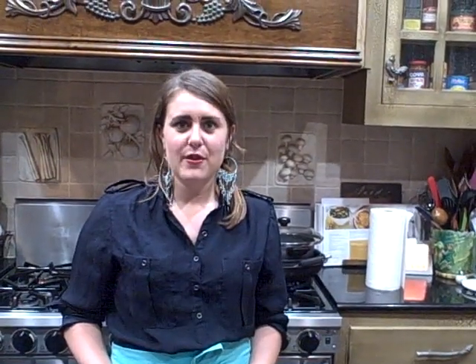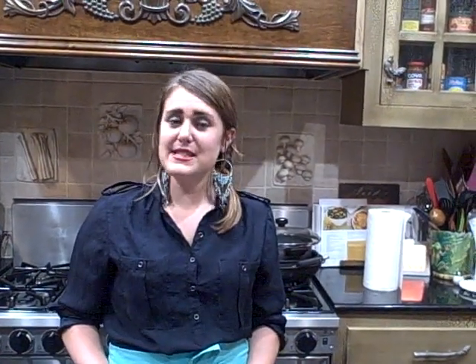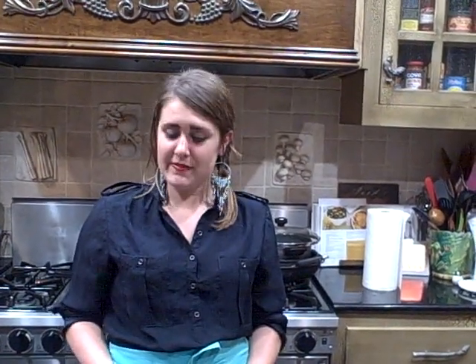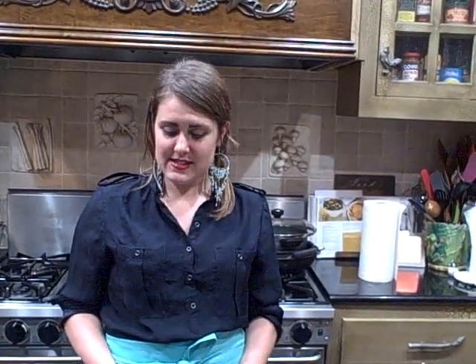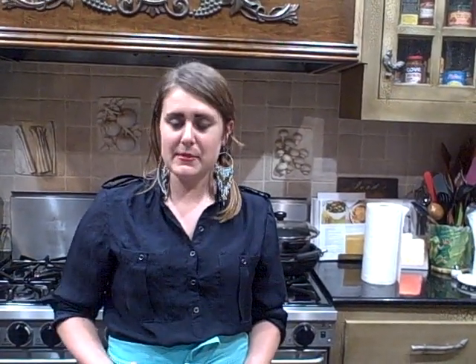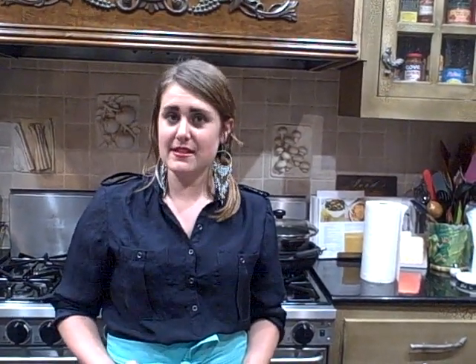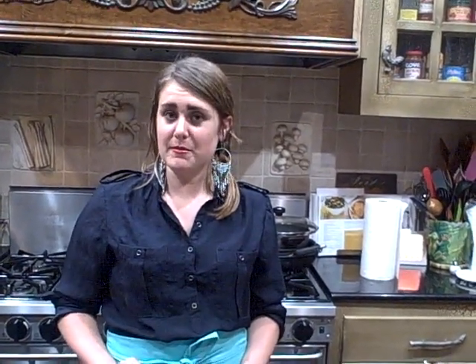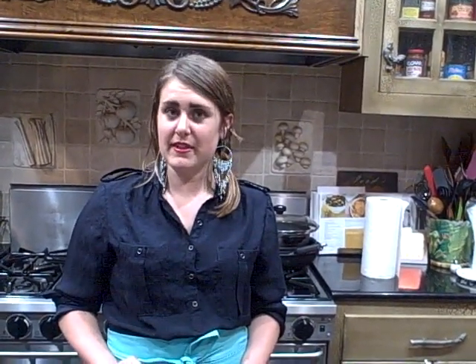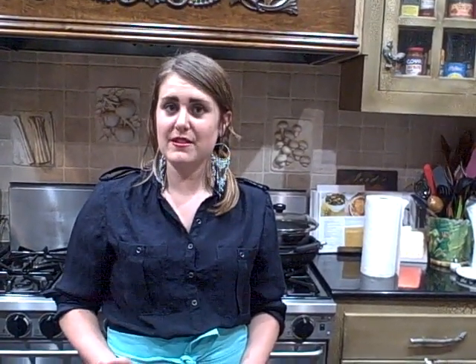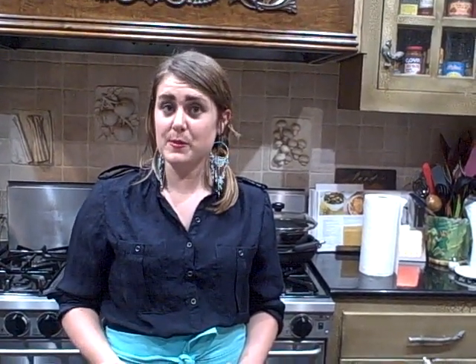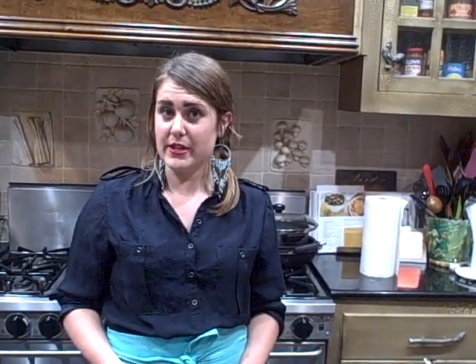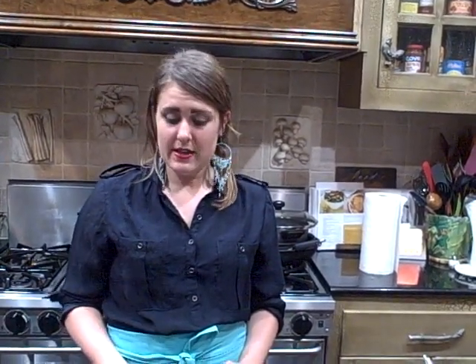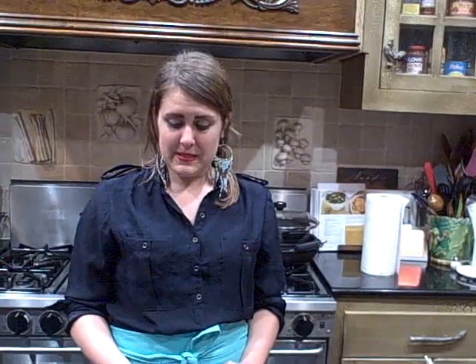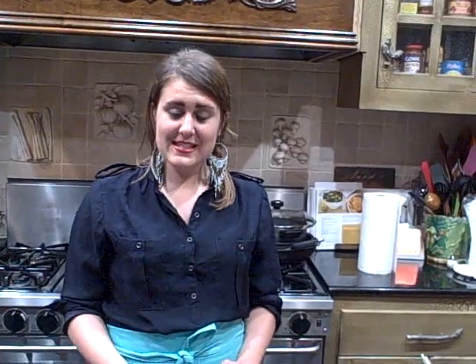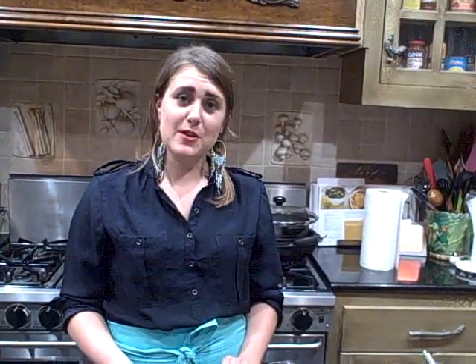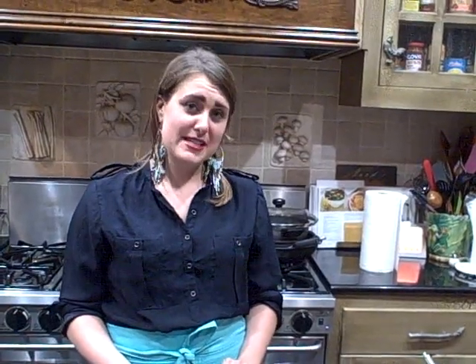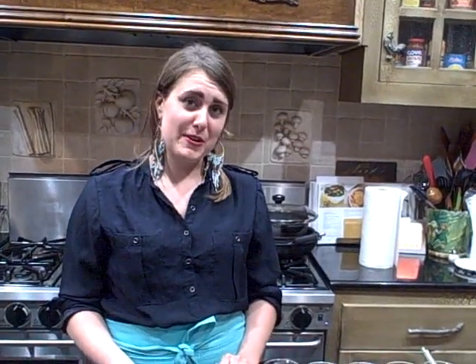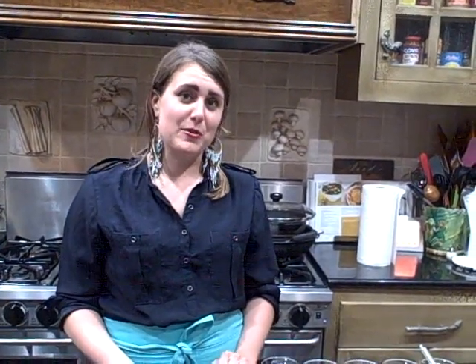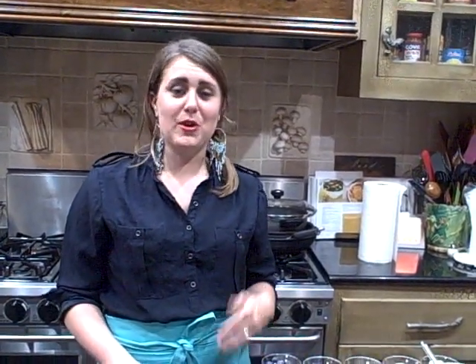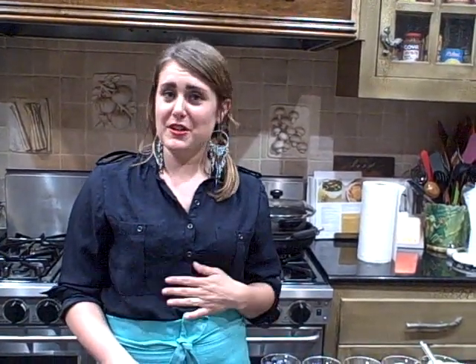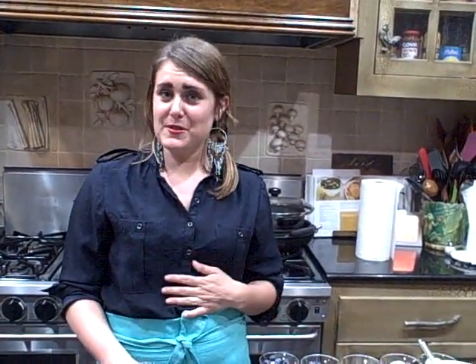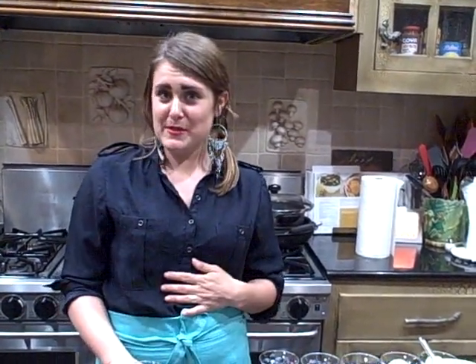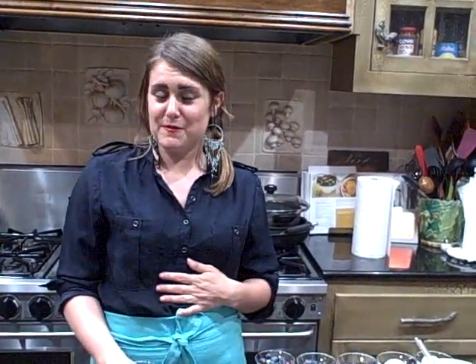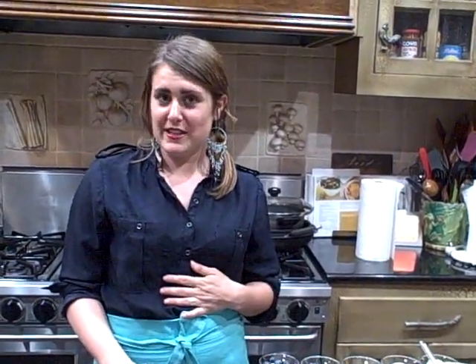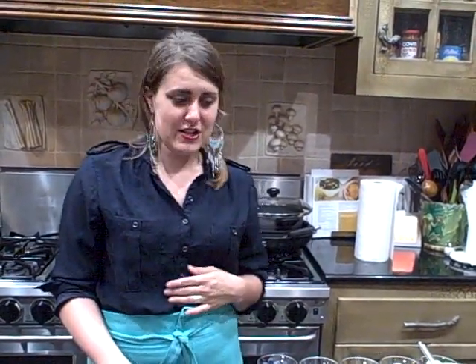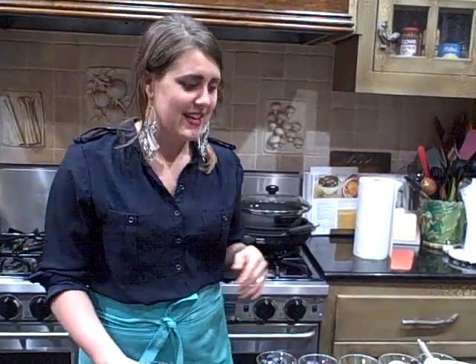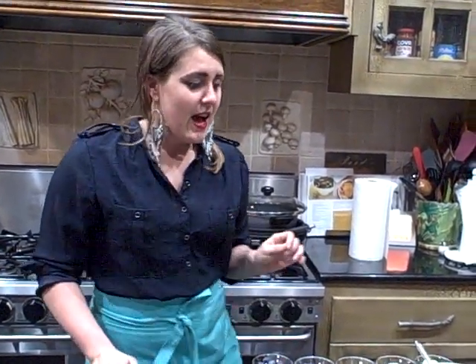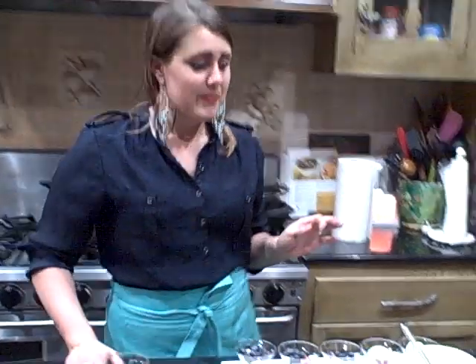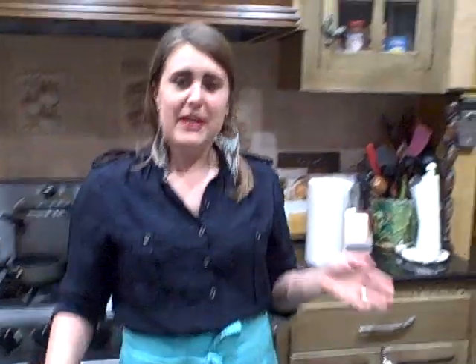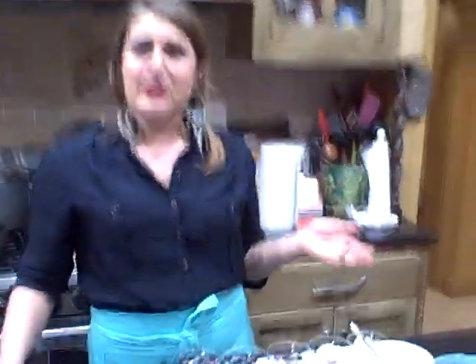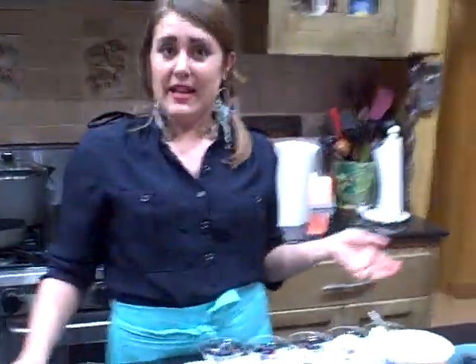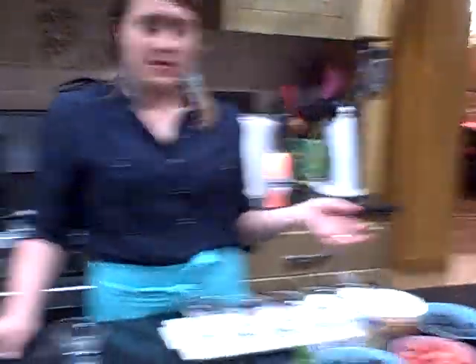For some of us, a meal is not complete without a little sweet treat. But since it's almost summer and we're all watching our swimsuit figures, I'm going to make a very light dessert.